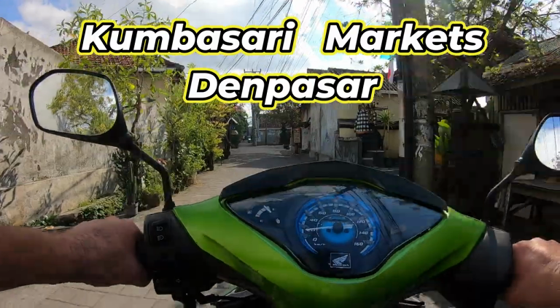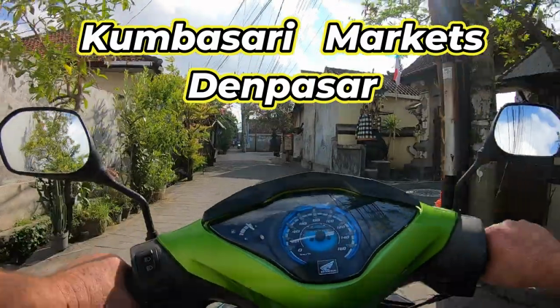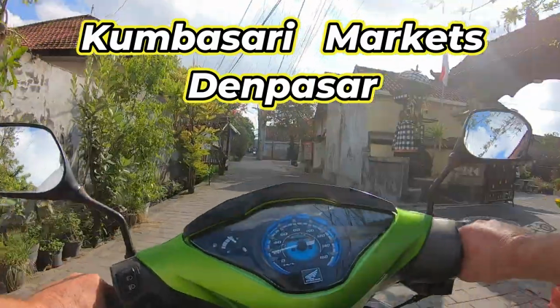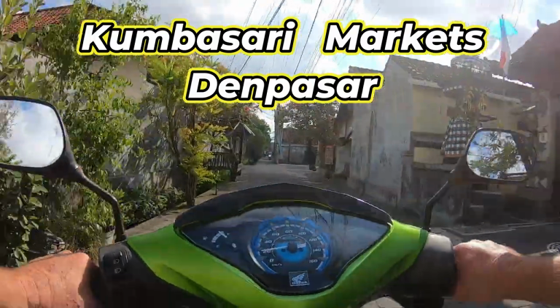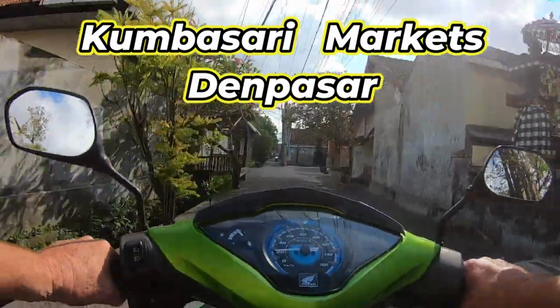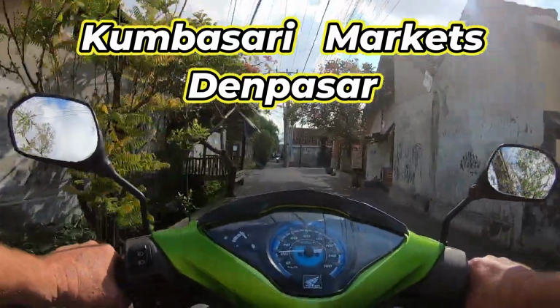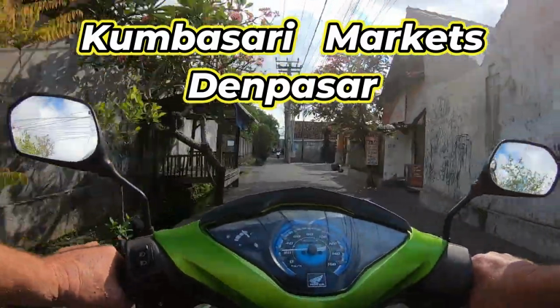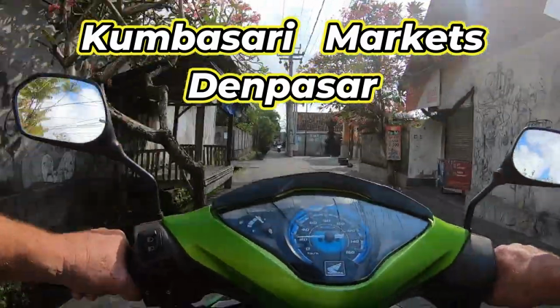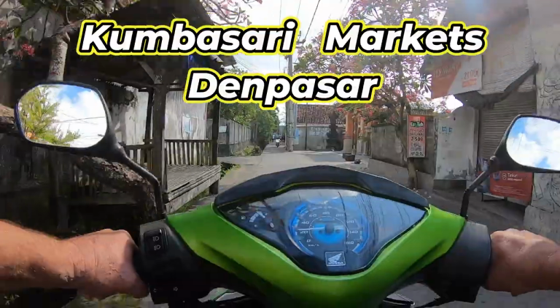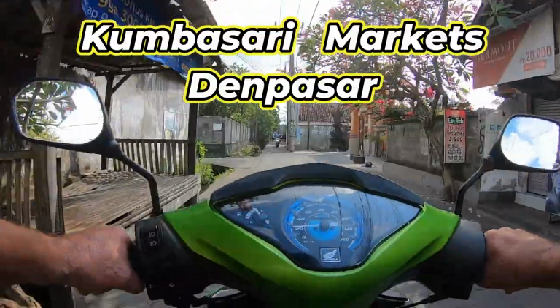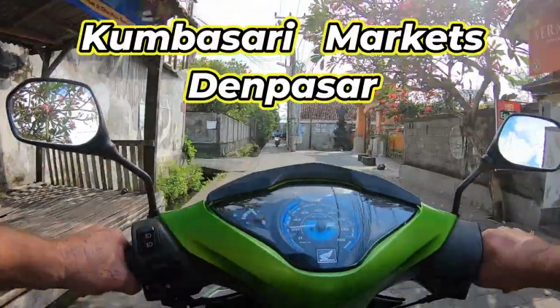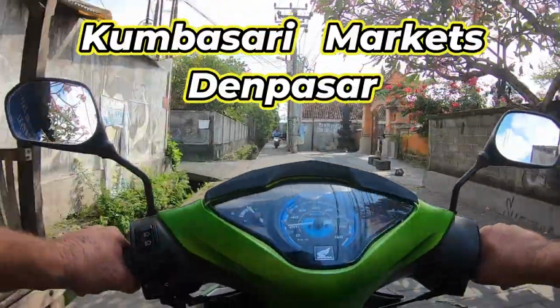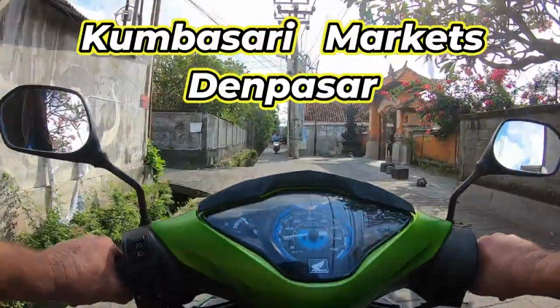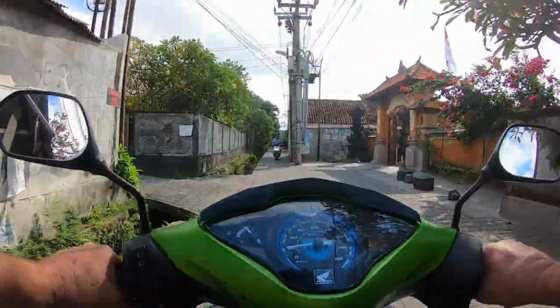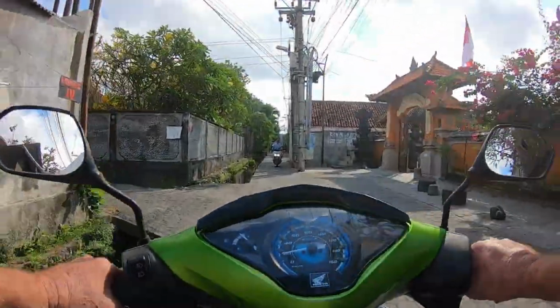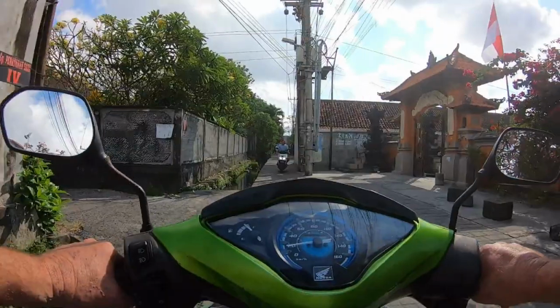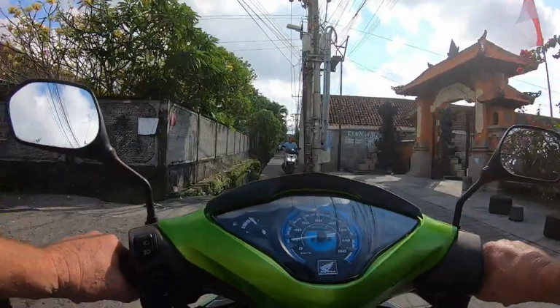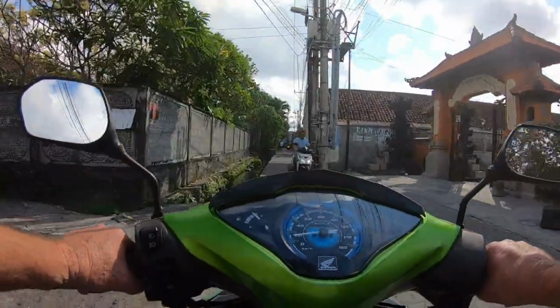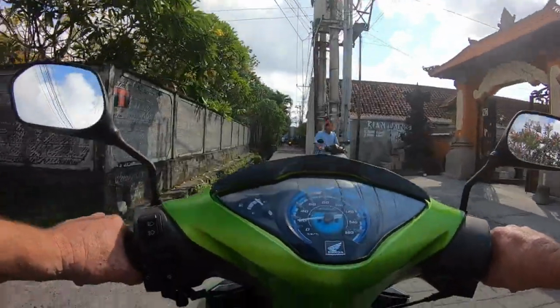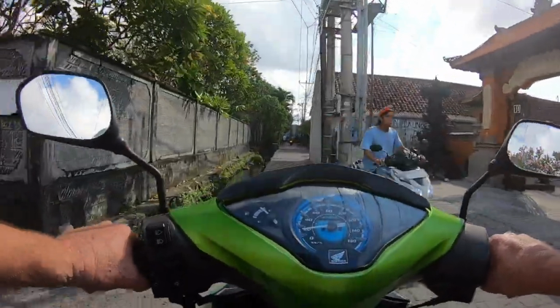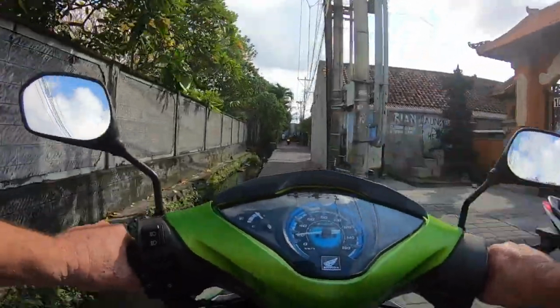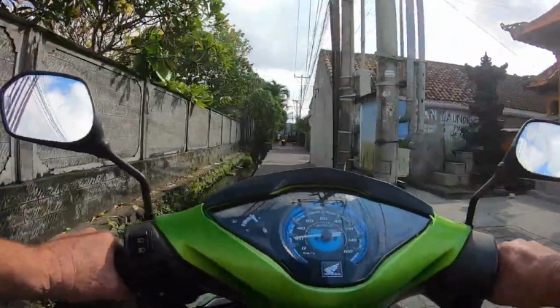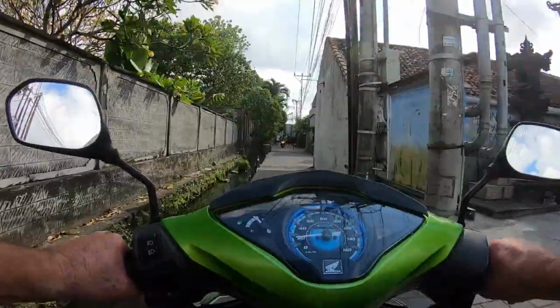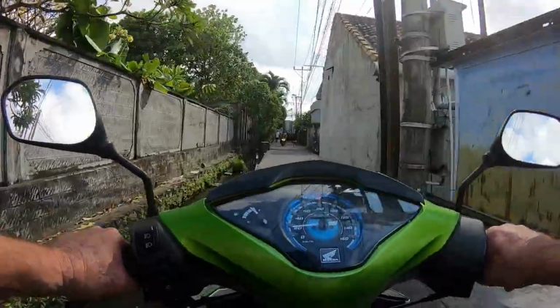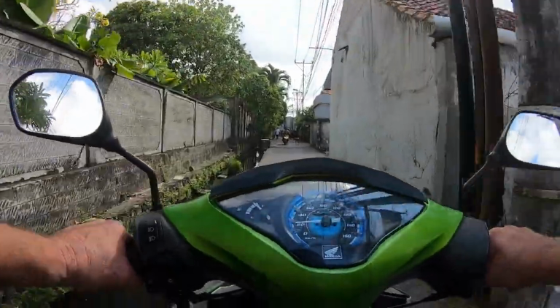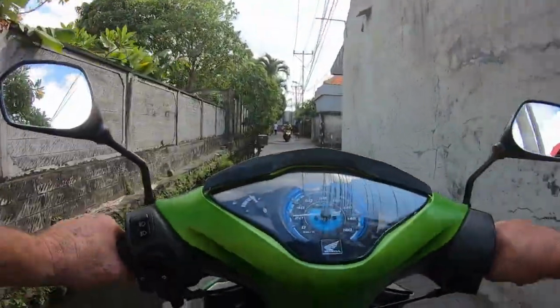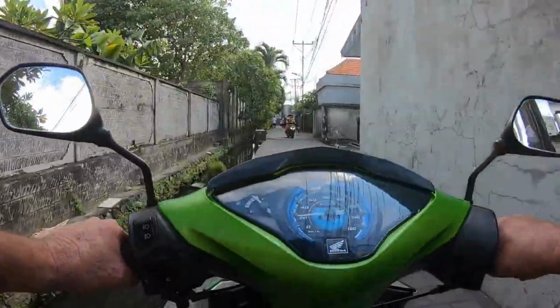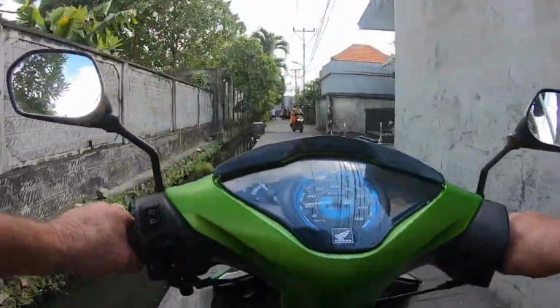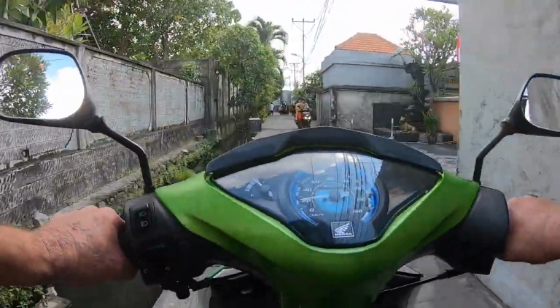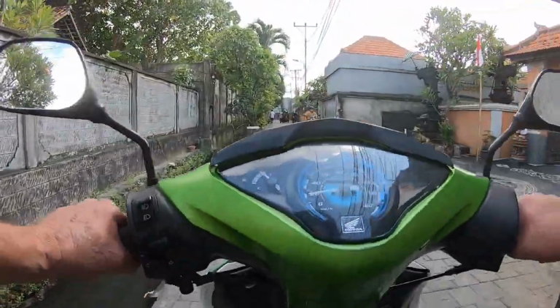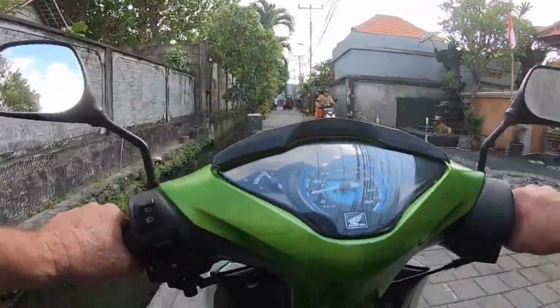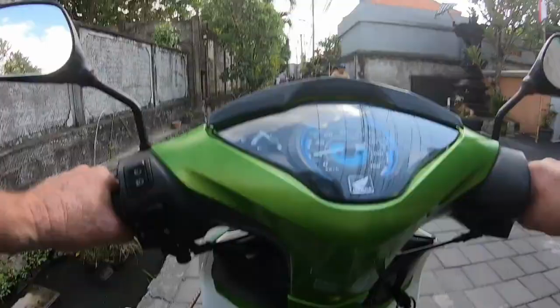We're going in today to Kumbasari Markets in Denpasar. Yuli's got to buy some stuff for her online shop, so we'll just head in there and see what's going on.